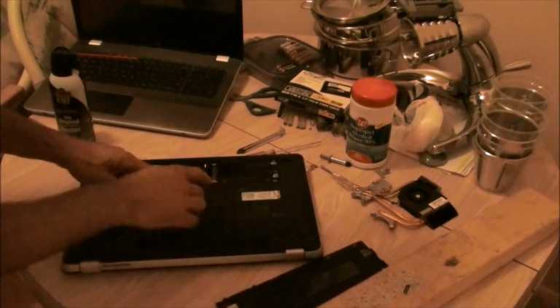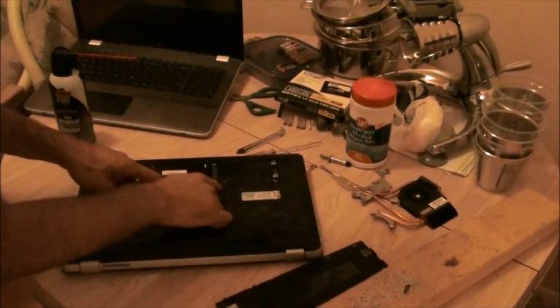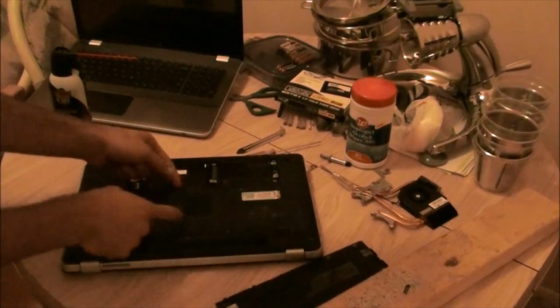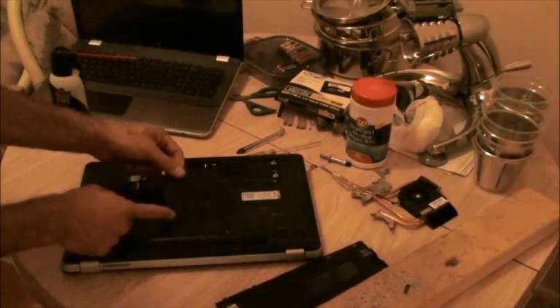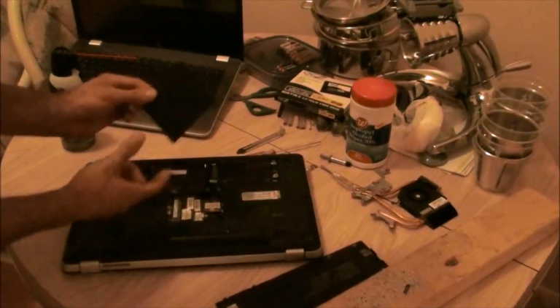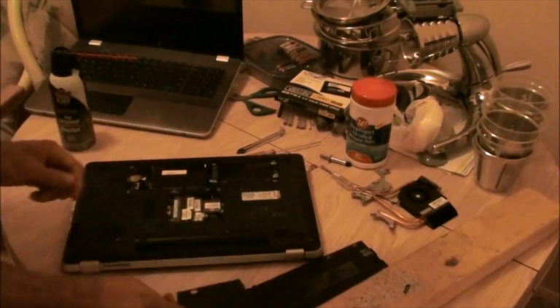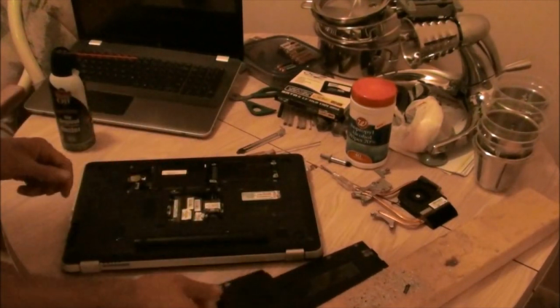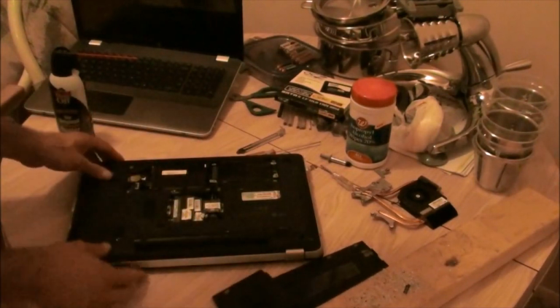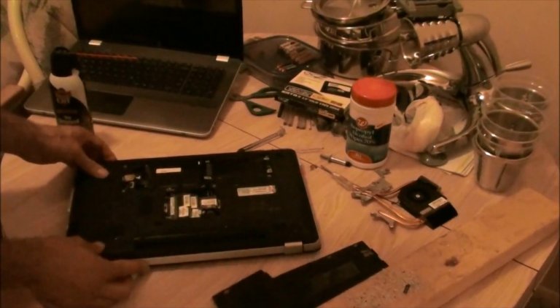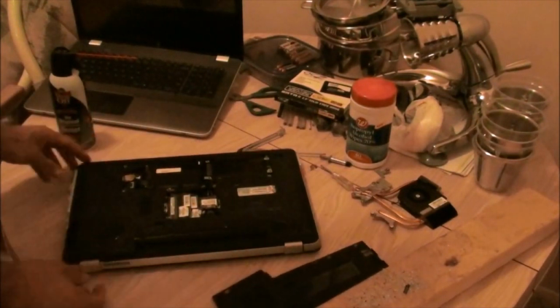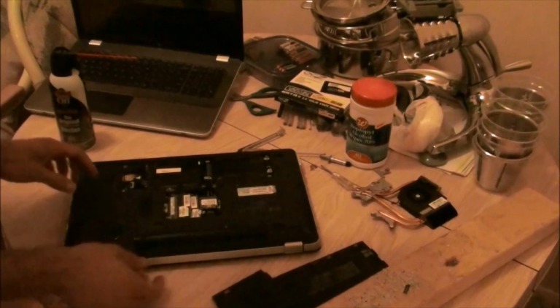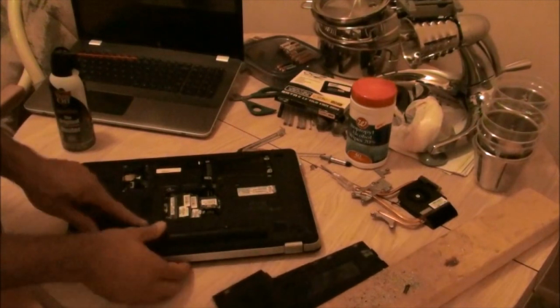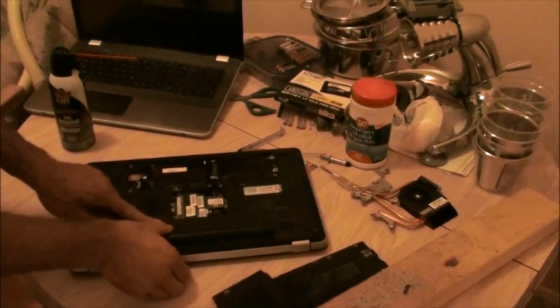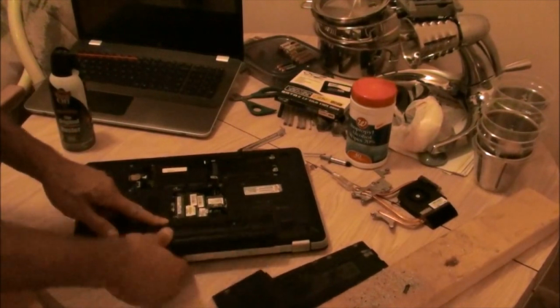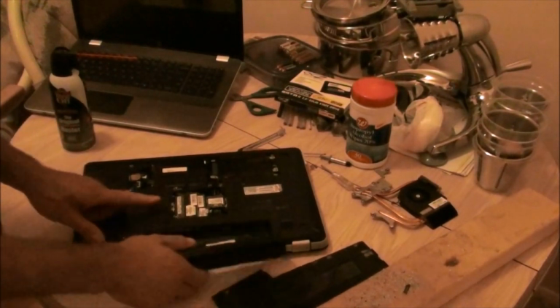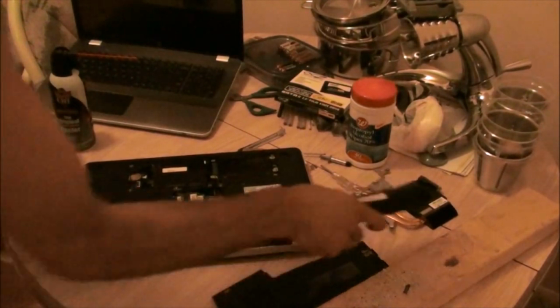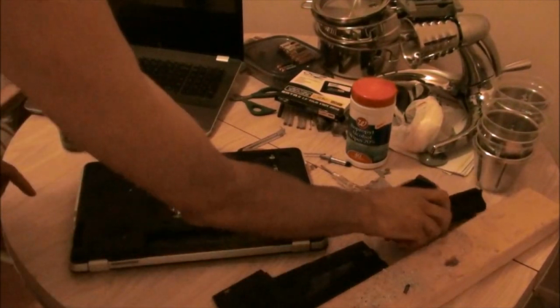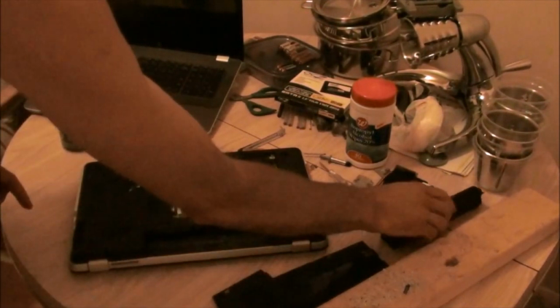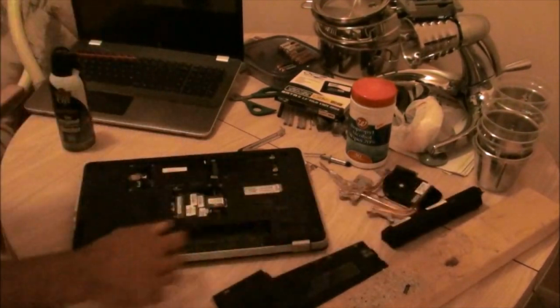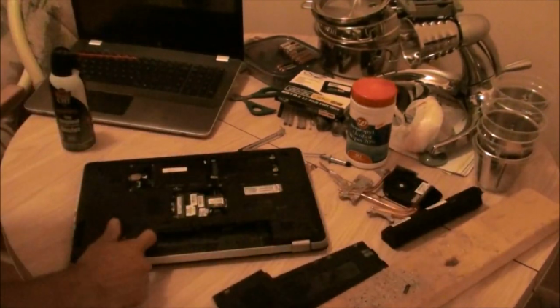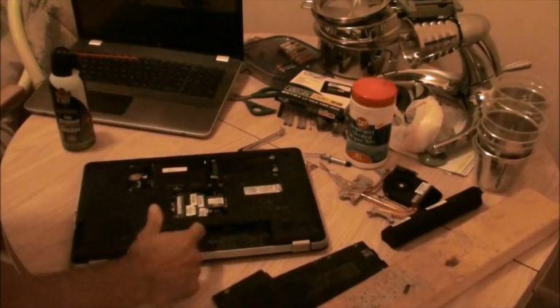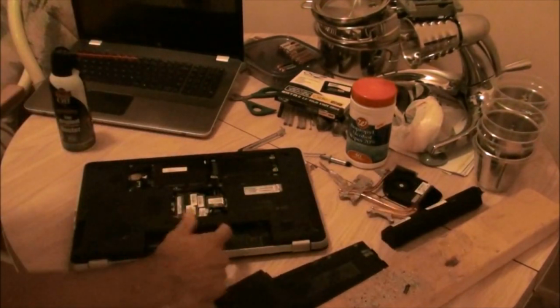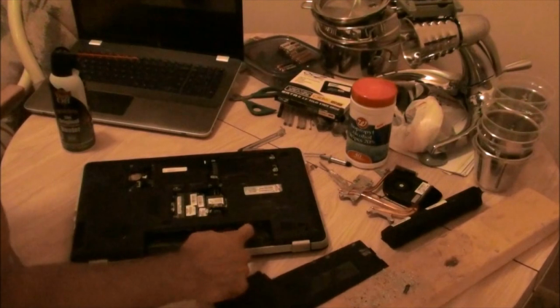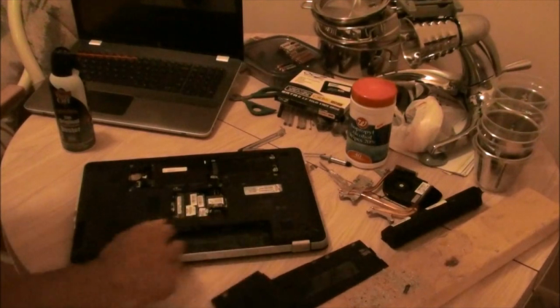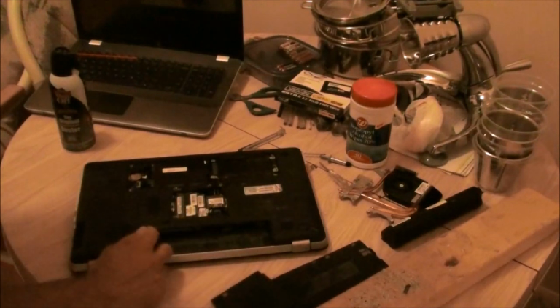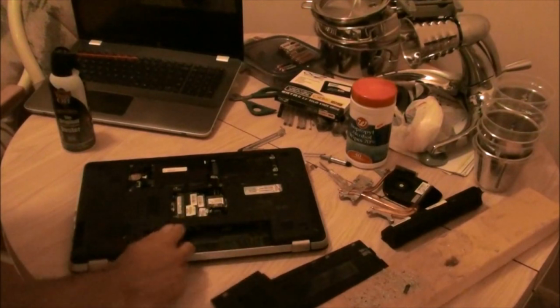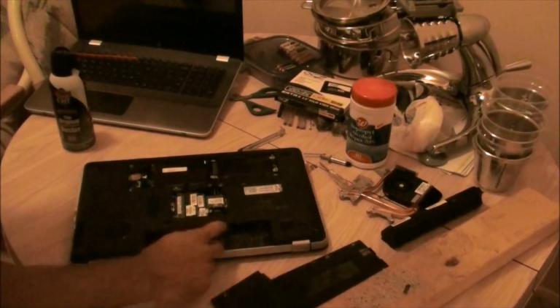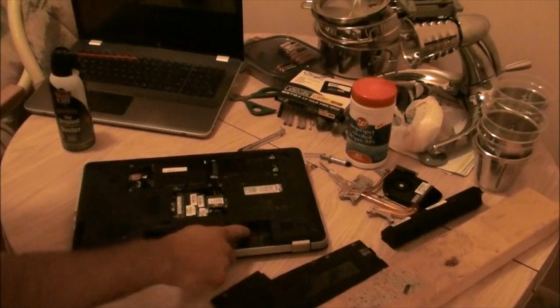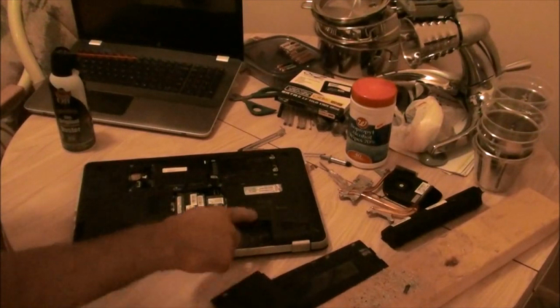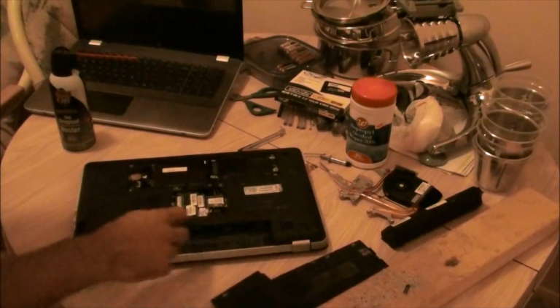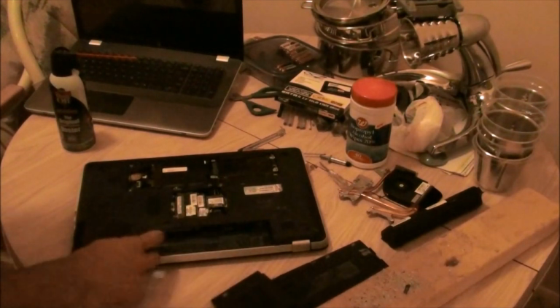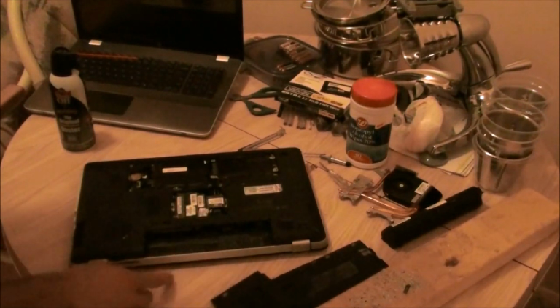There's two more screws here. The memory cover — you take that off. Take out your battery. There's three screws here; they have a little picture of a keyboard. You've got to take those out.